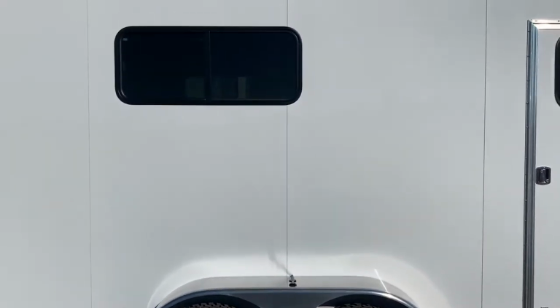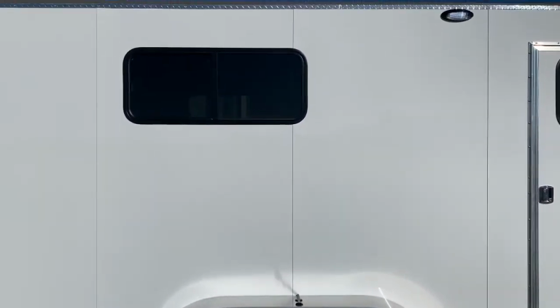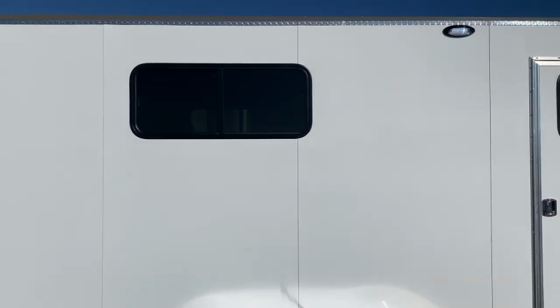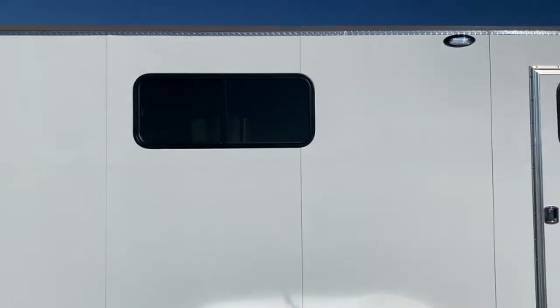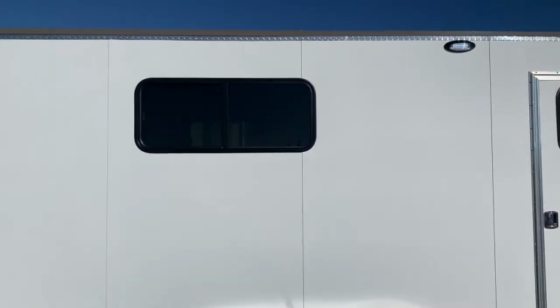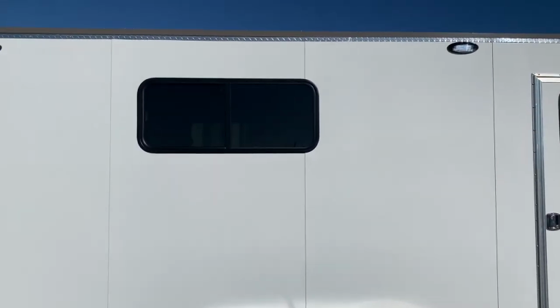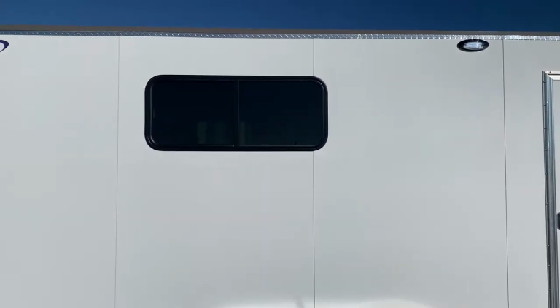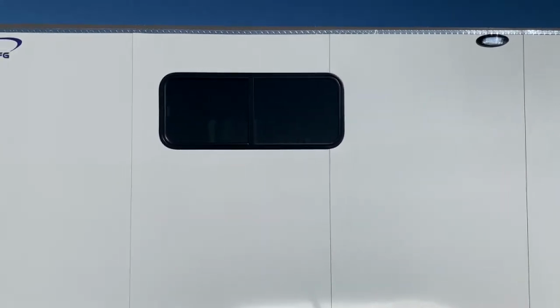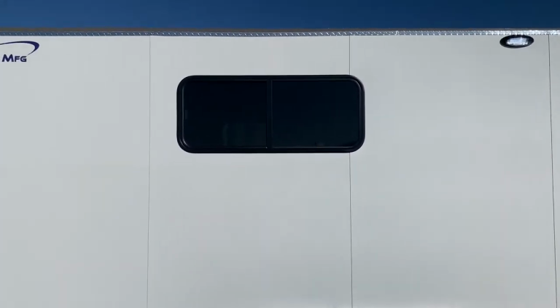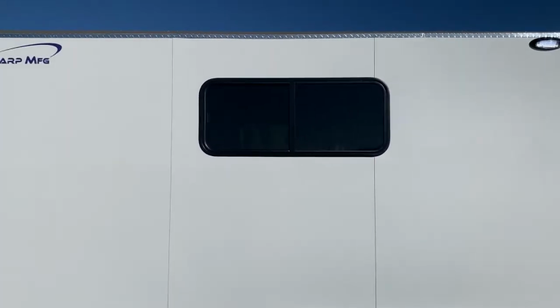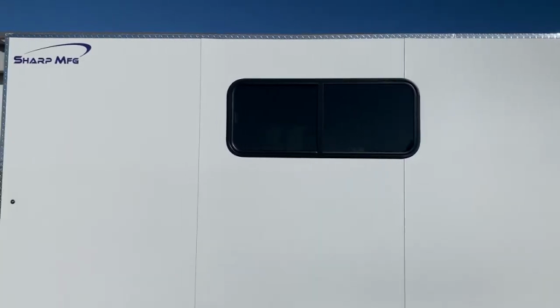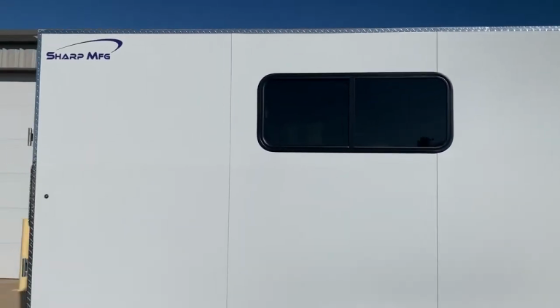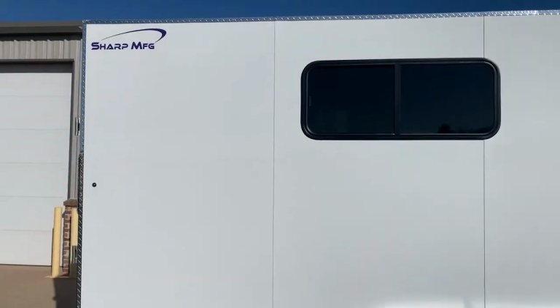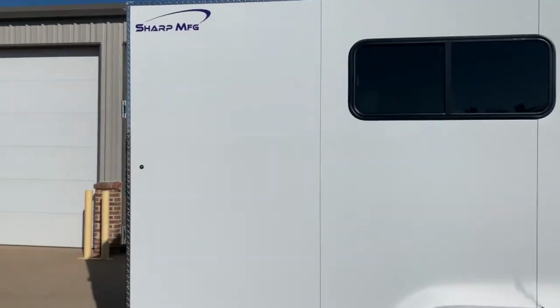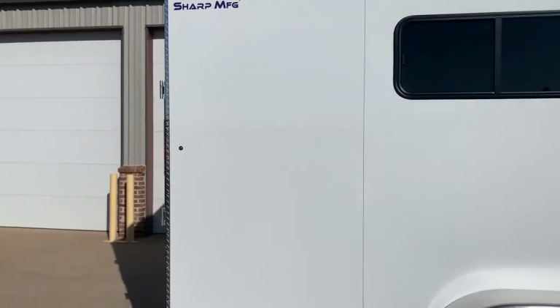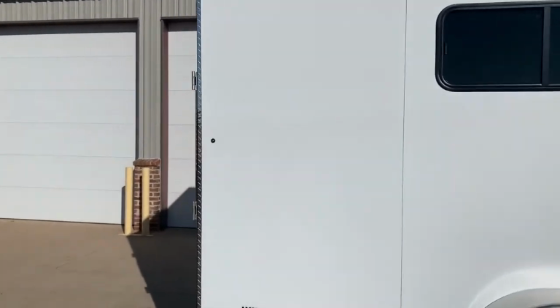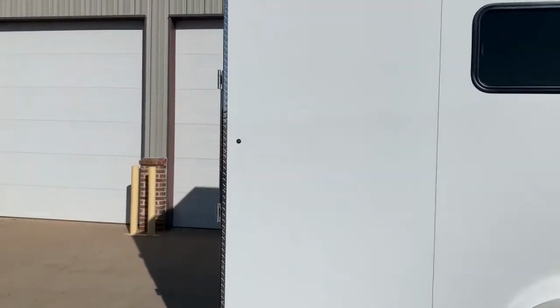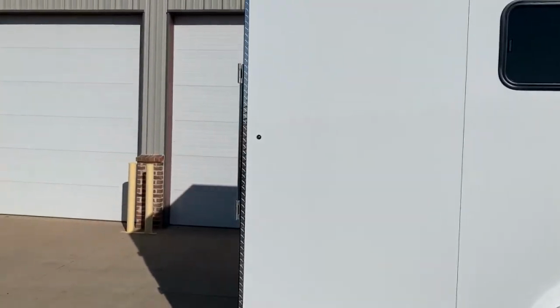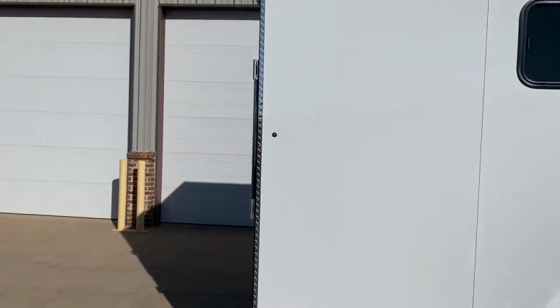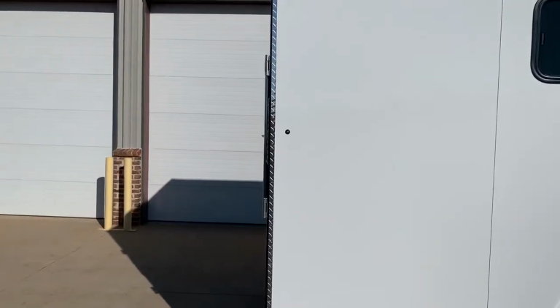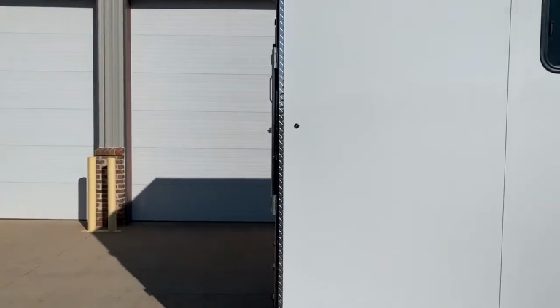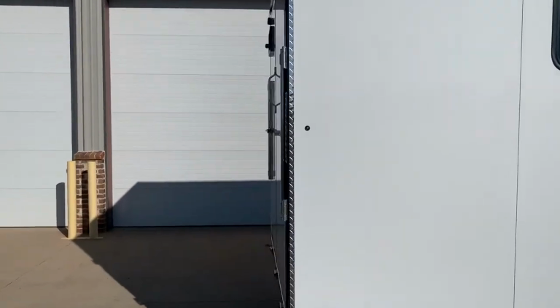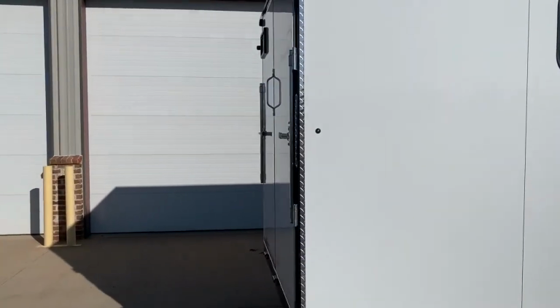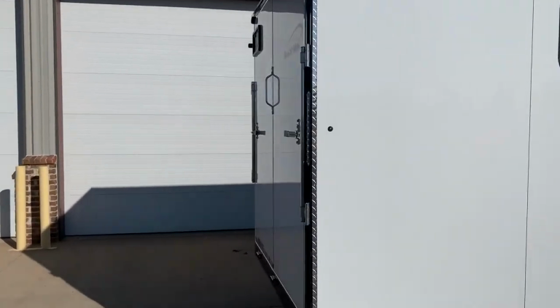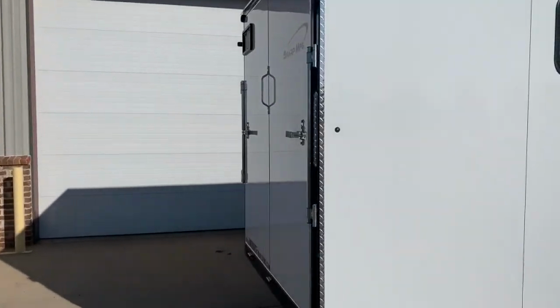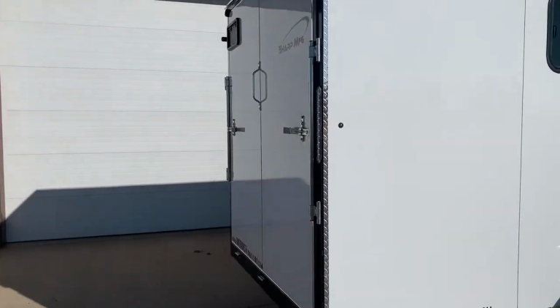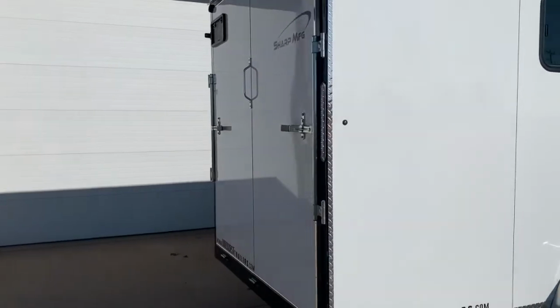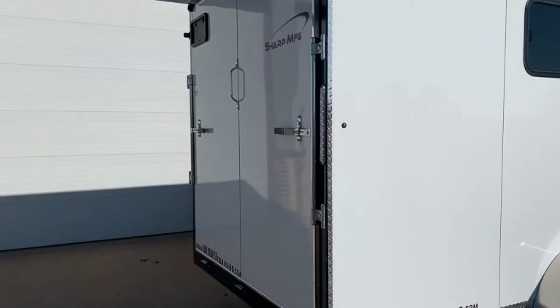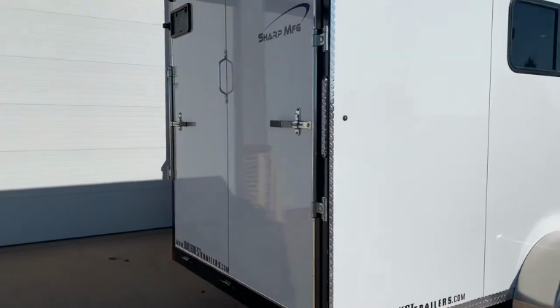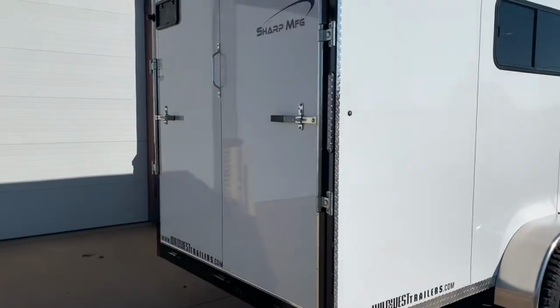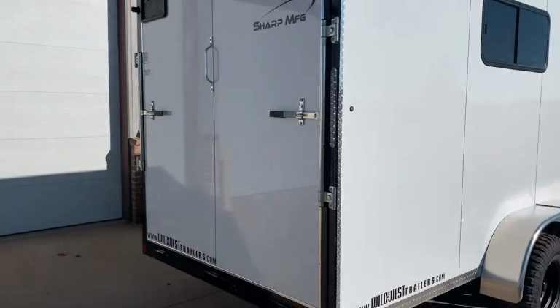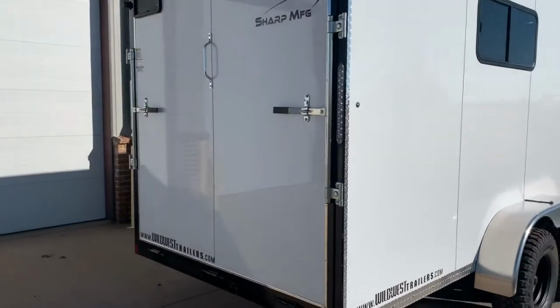This is a 44 by 18 inch side window. Come around here and we'll see that it has exterior LED lighting — running, tail, and stop.